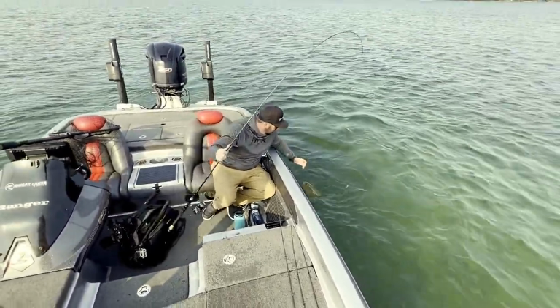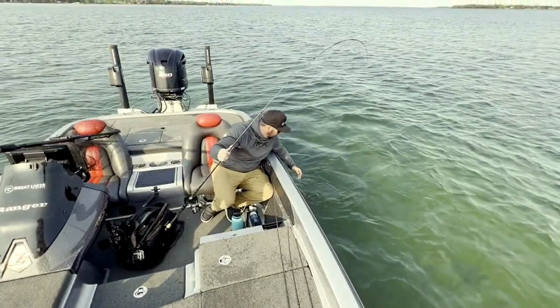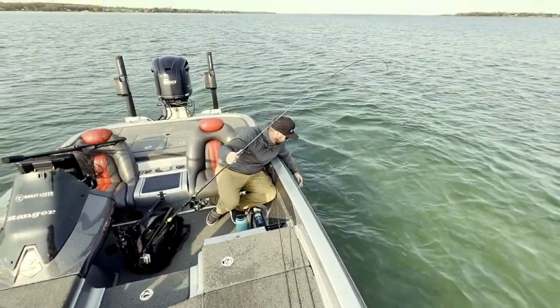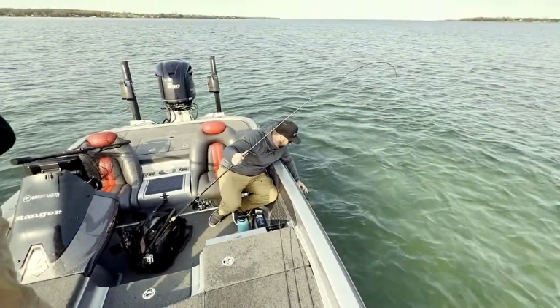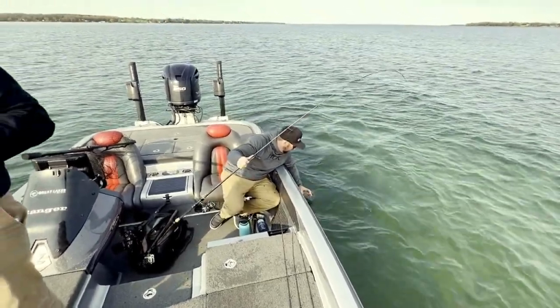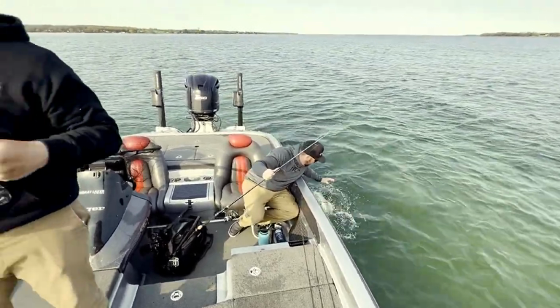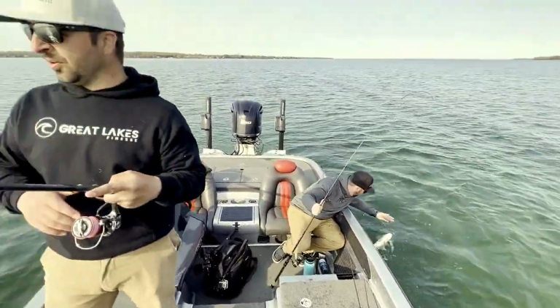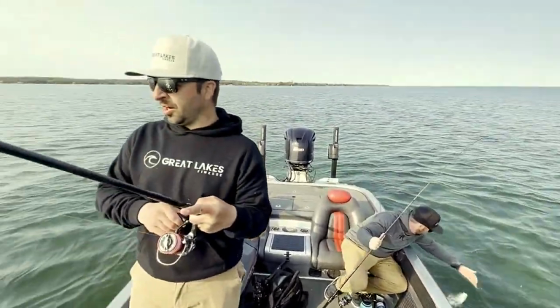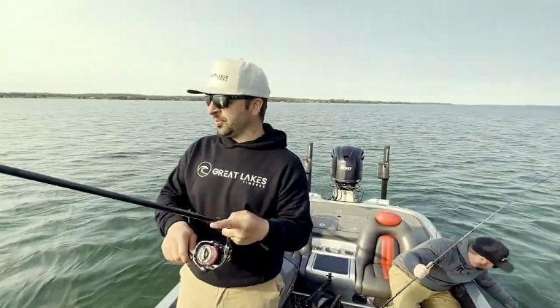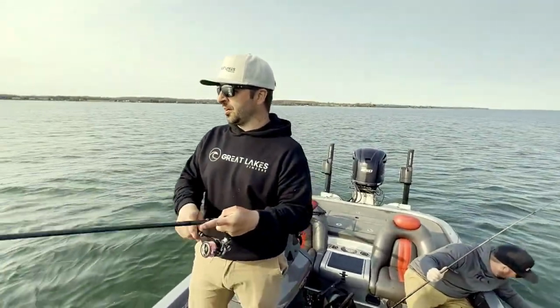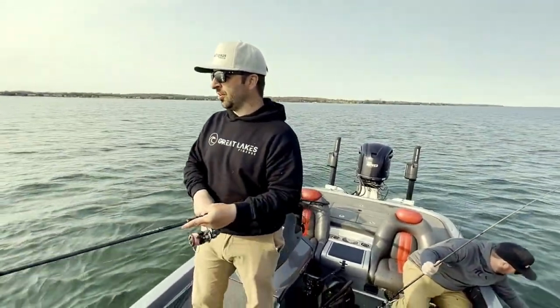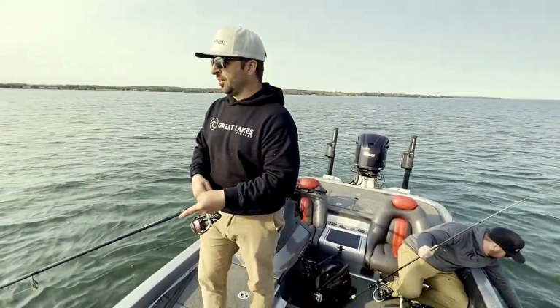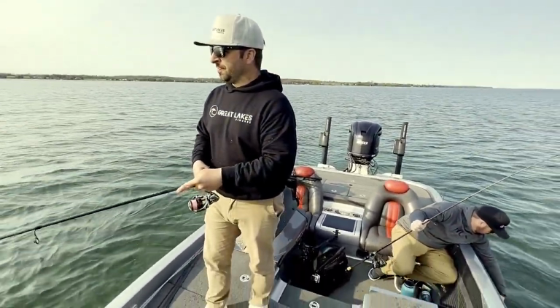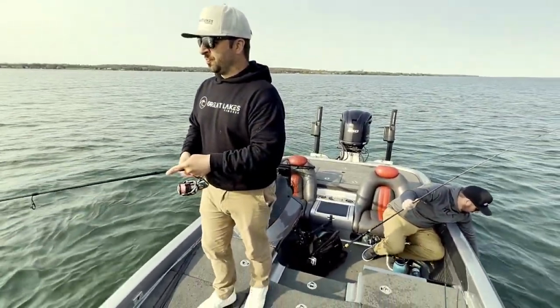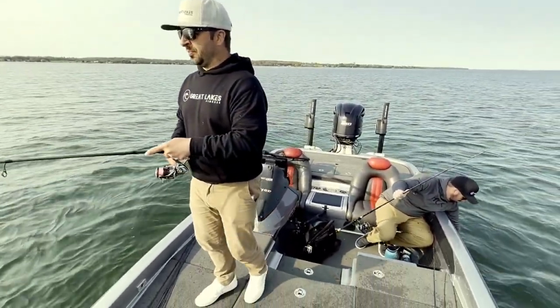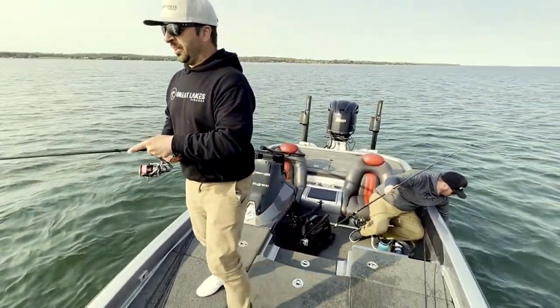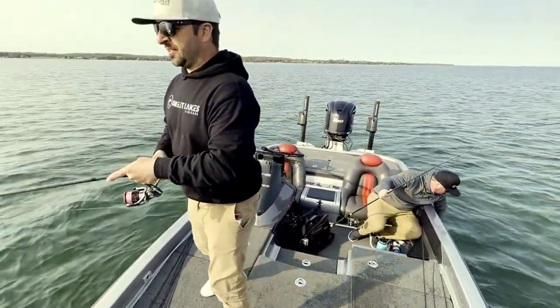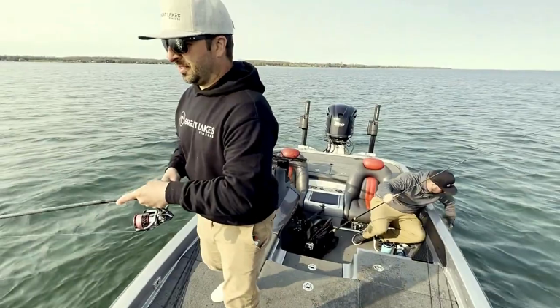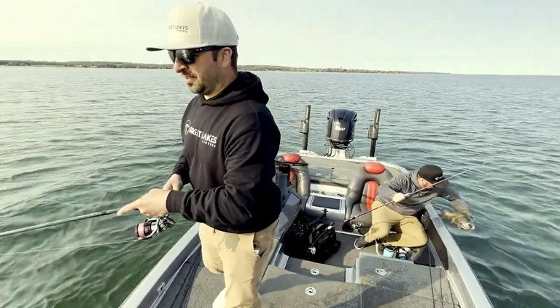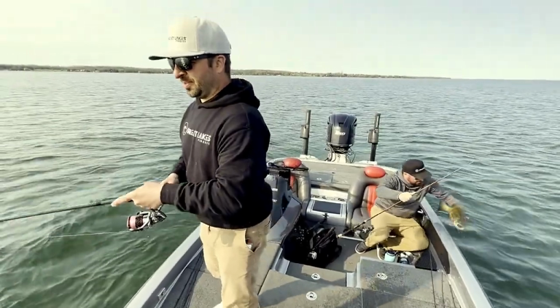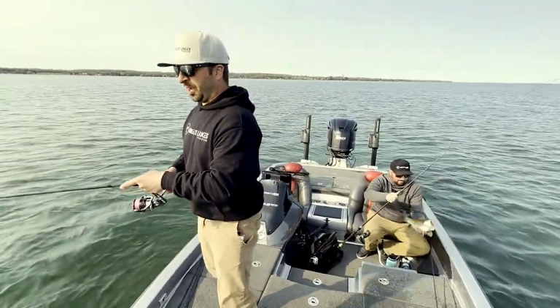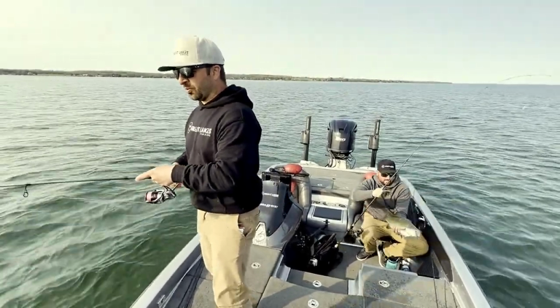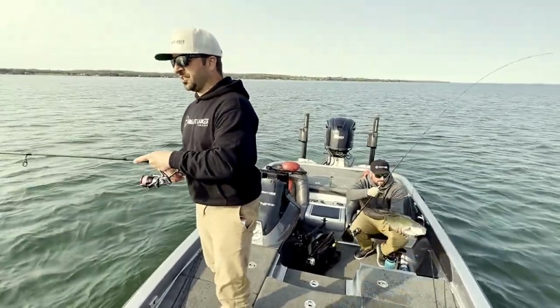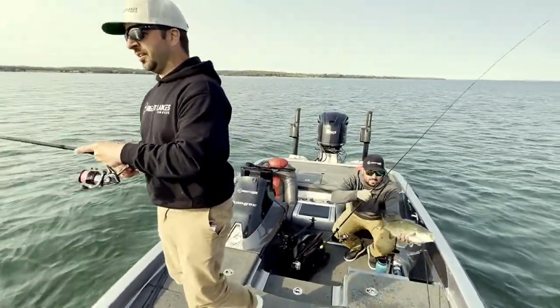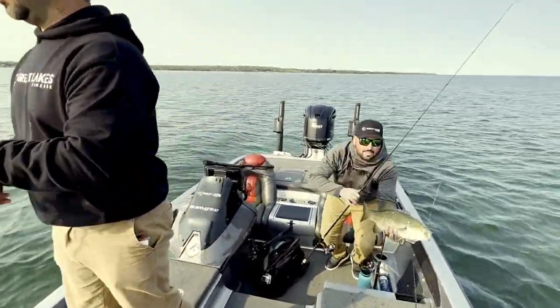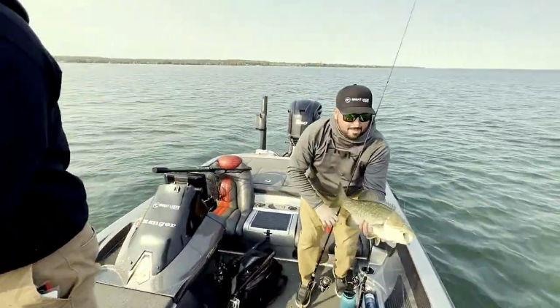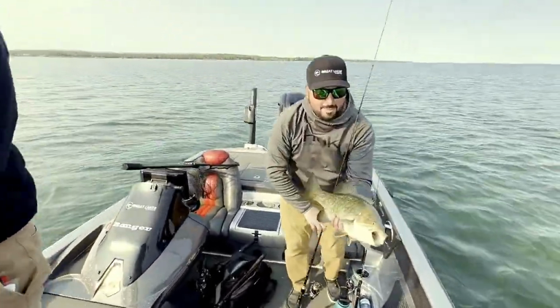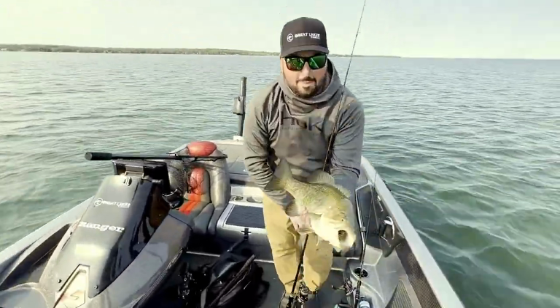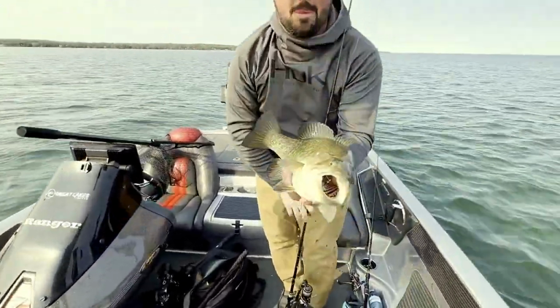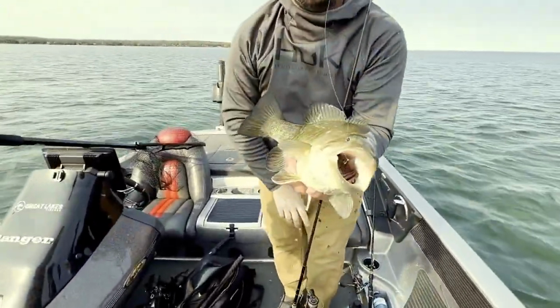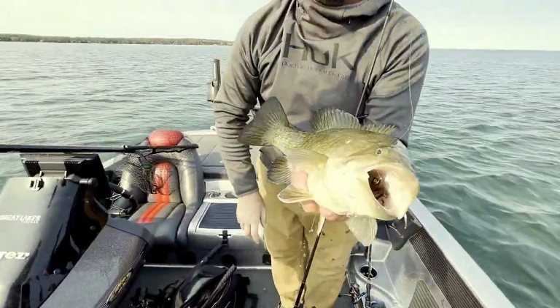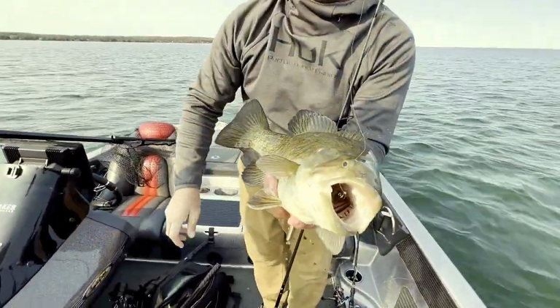And that's the power of finesse. A lot of people talk about big baits, power fishing — but there's nothing better for catching big fish. Just choked it right down.